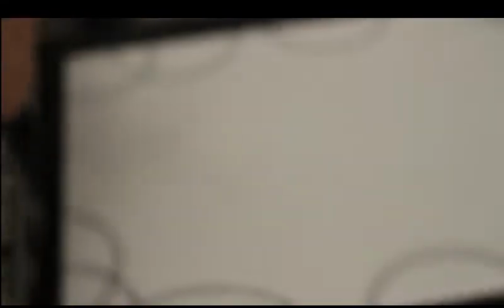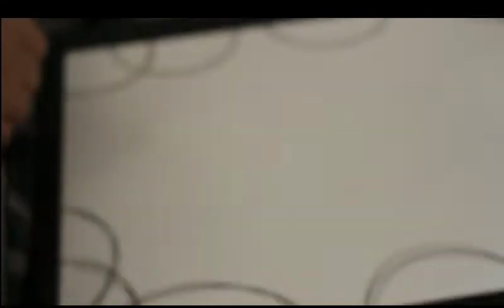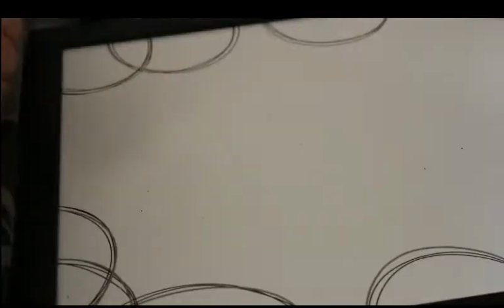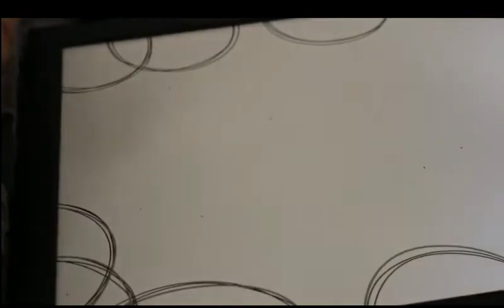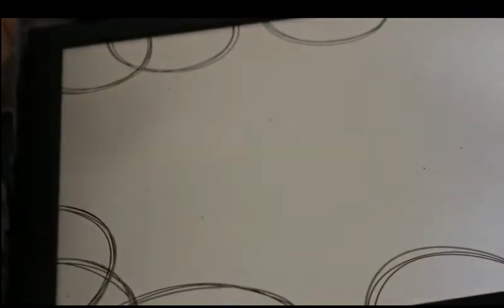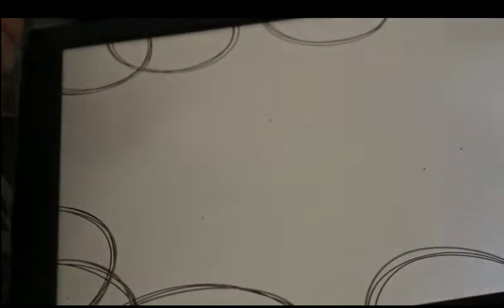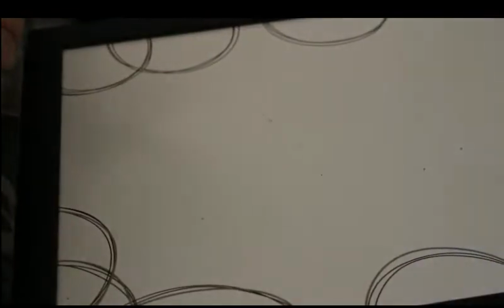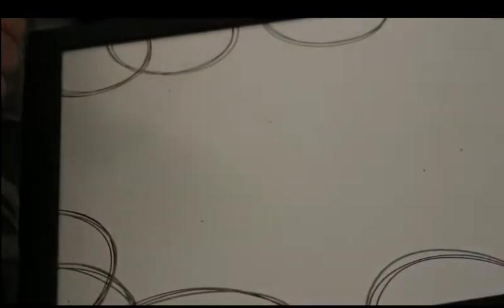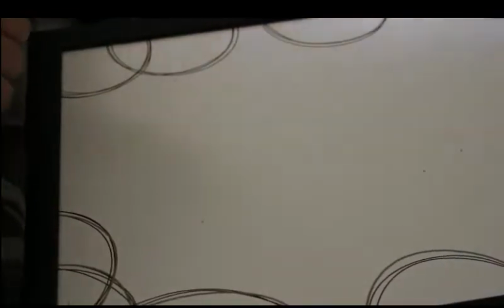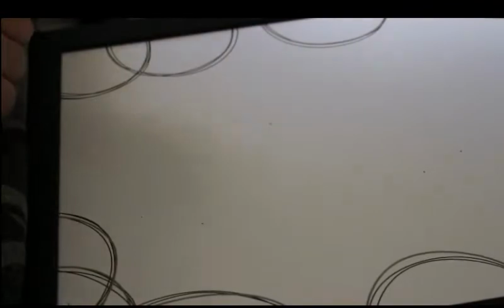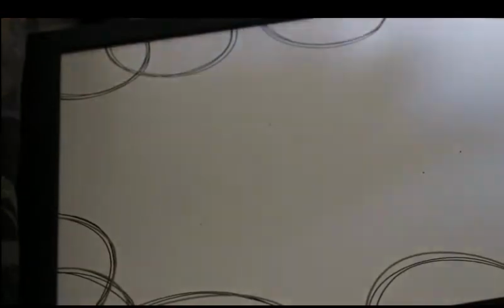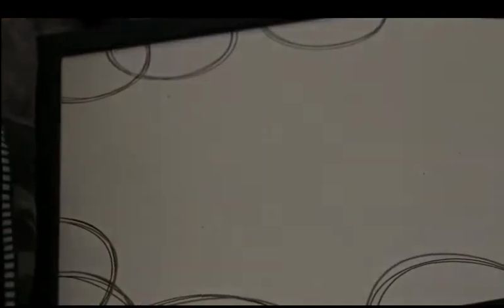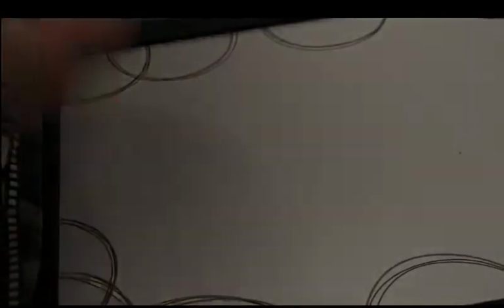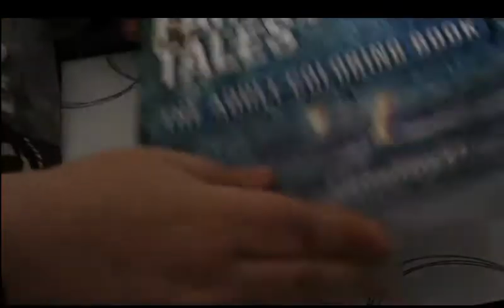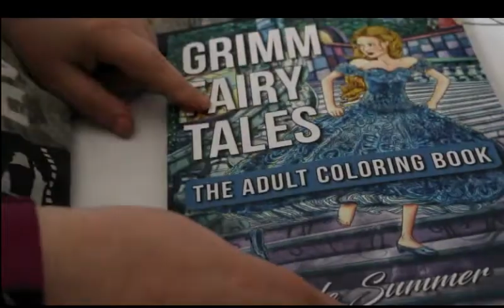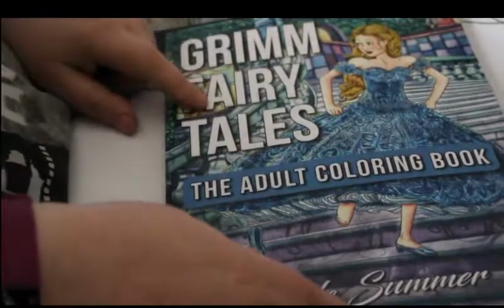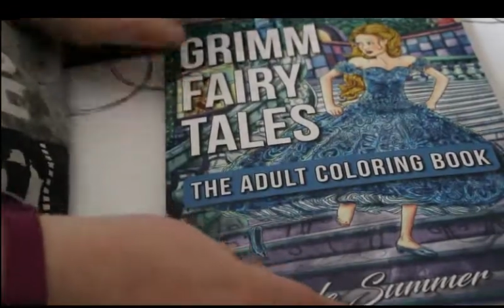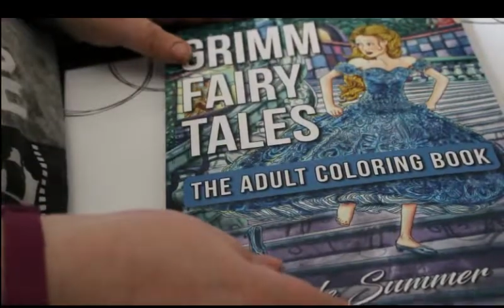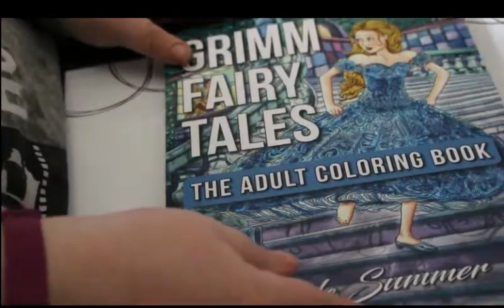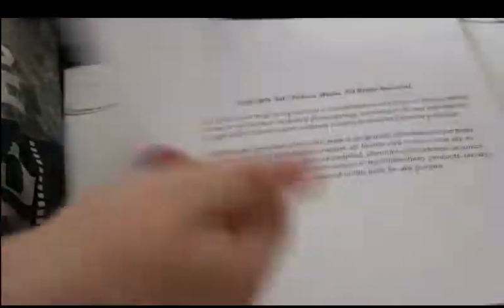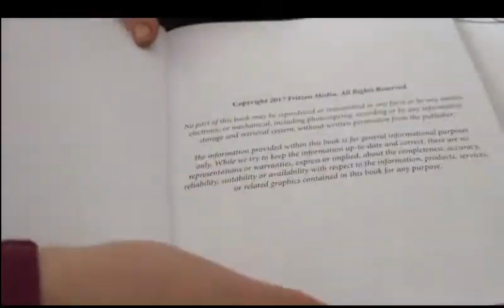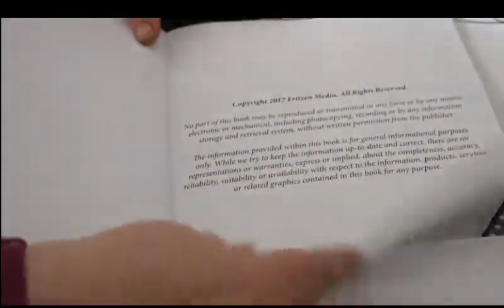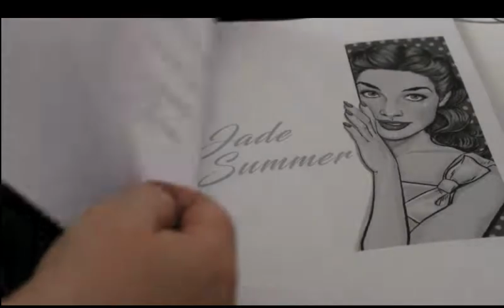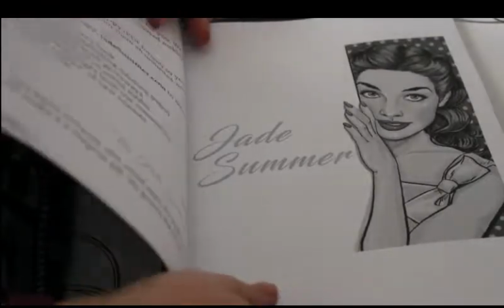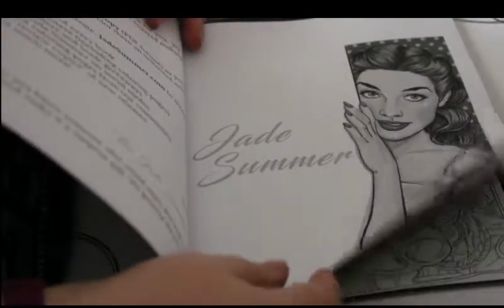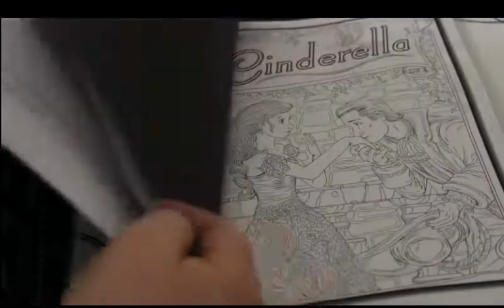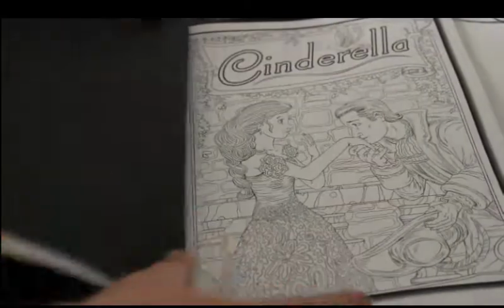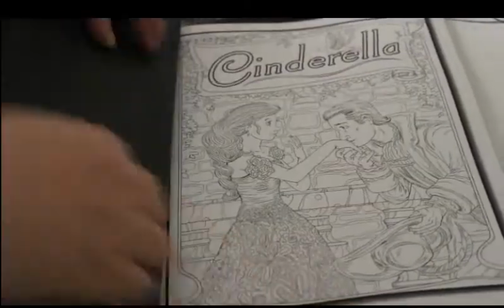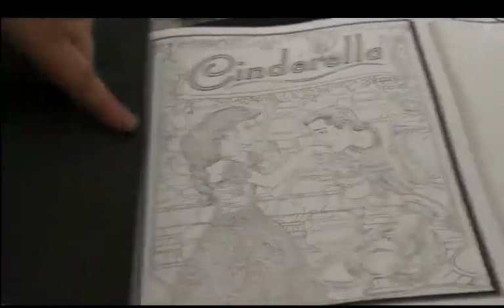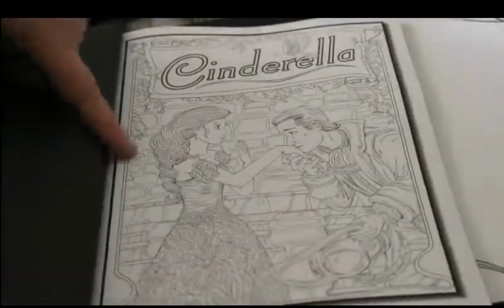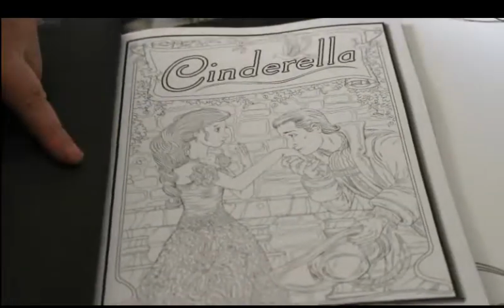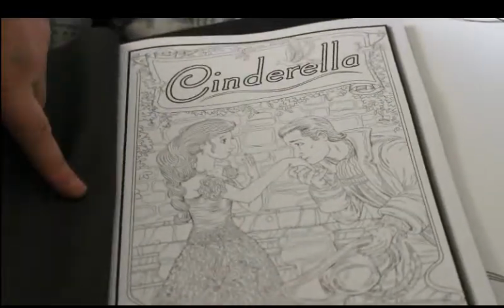Next I'm going to start another Jade Summer one because I love her books. I'm going to do one of the pictures from her Grimm's Fairy Tales book, and I think I'm actually just going to do the first page which is Cinderella.